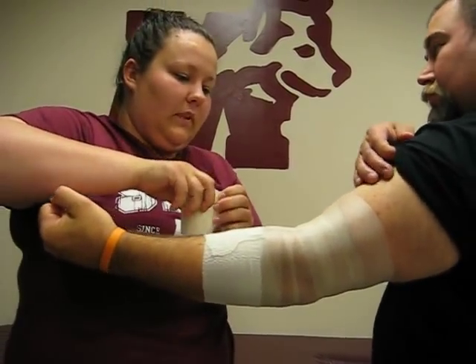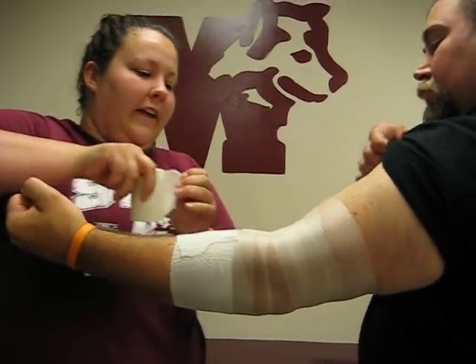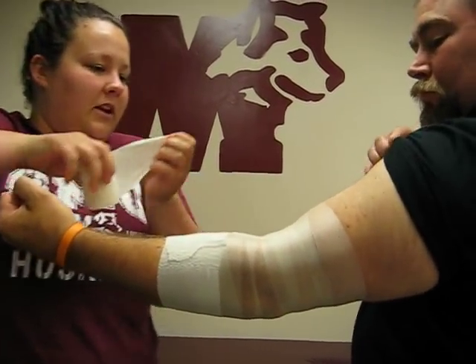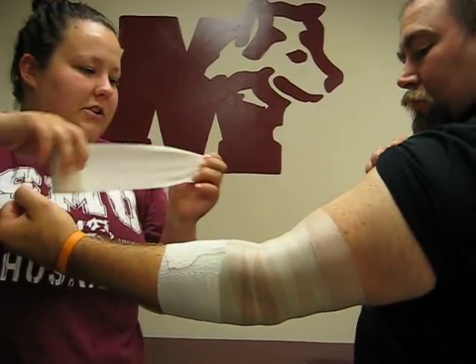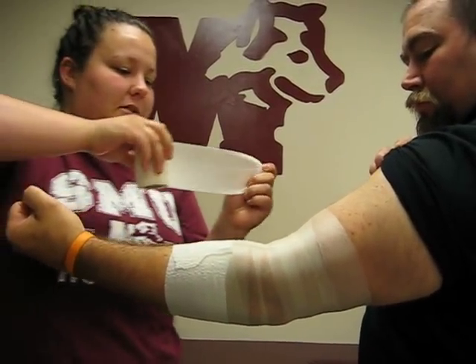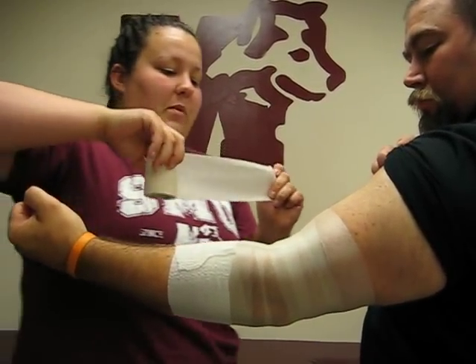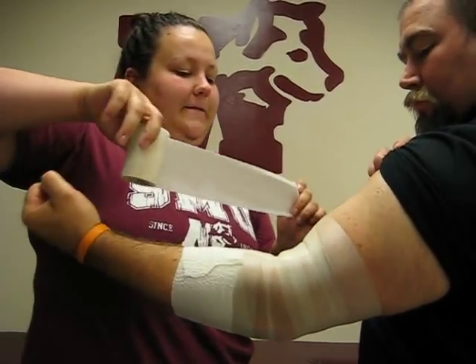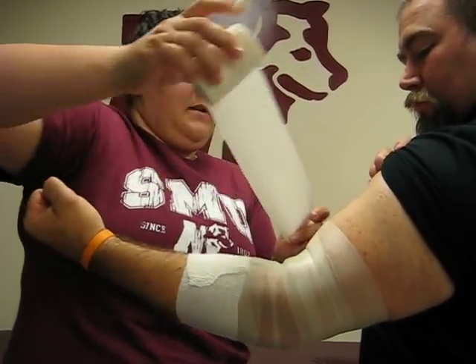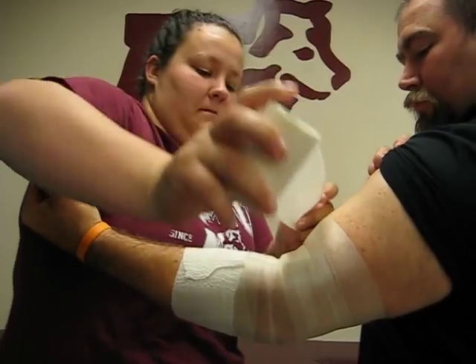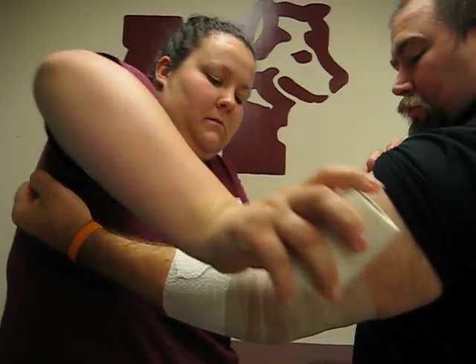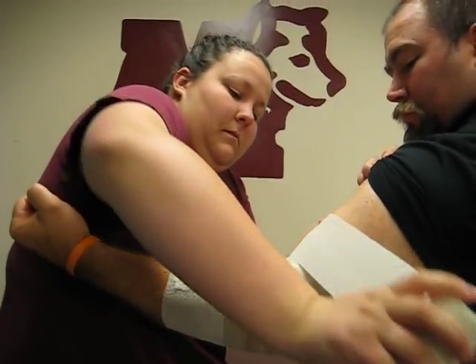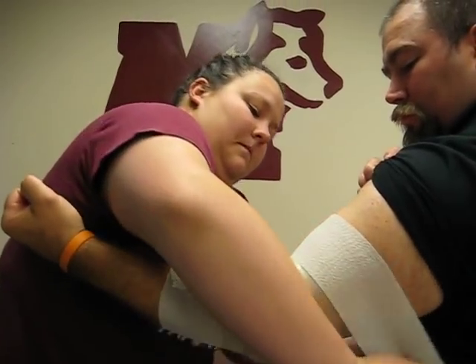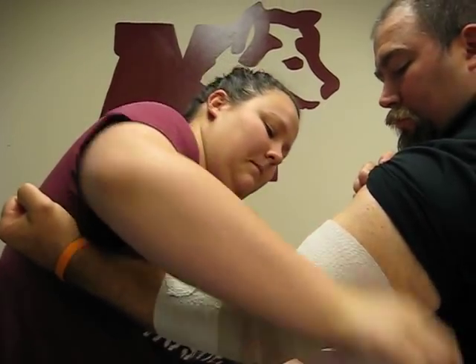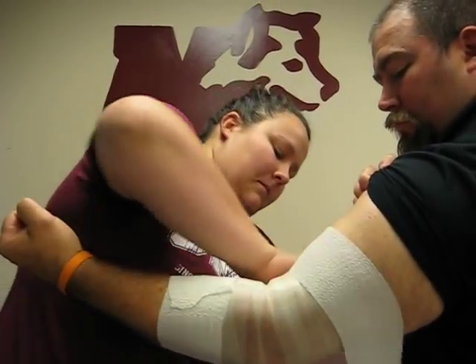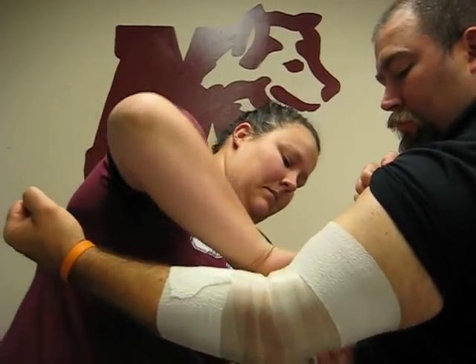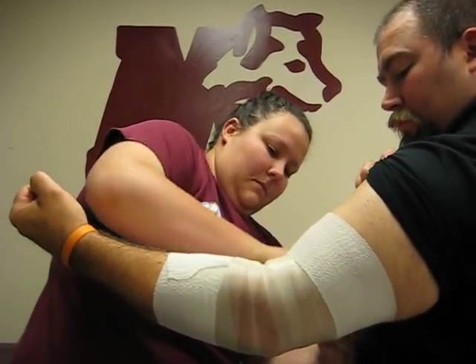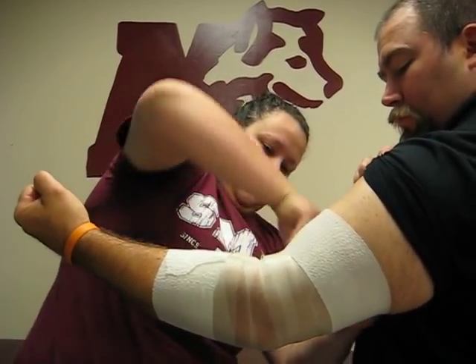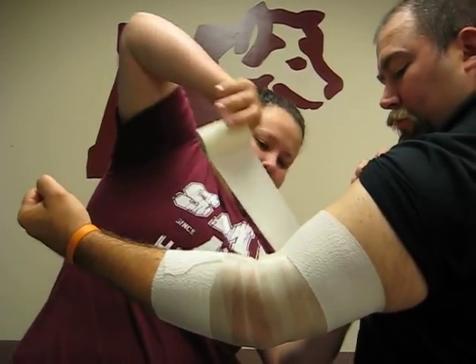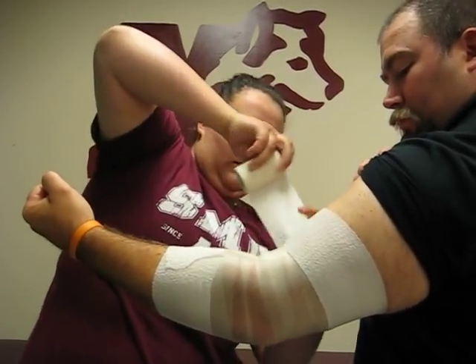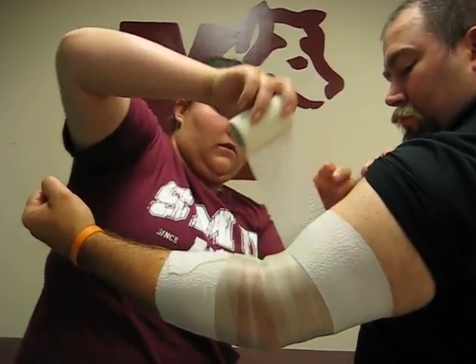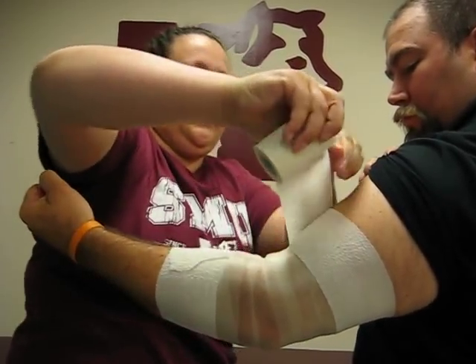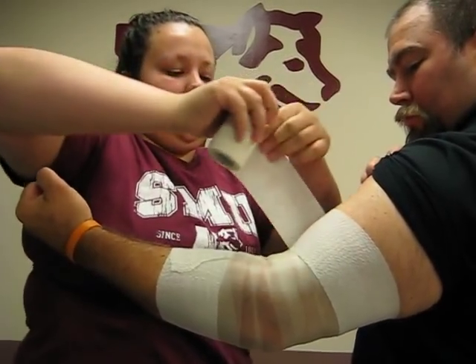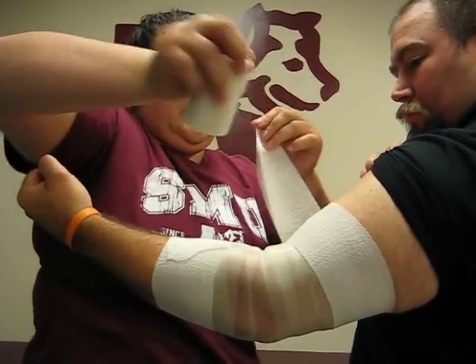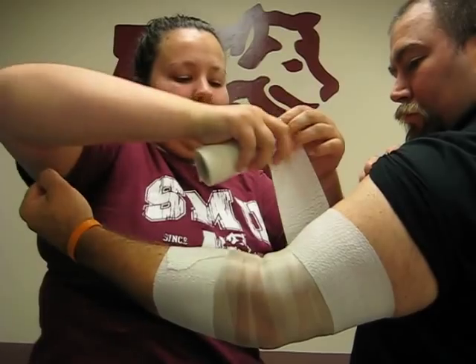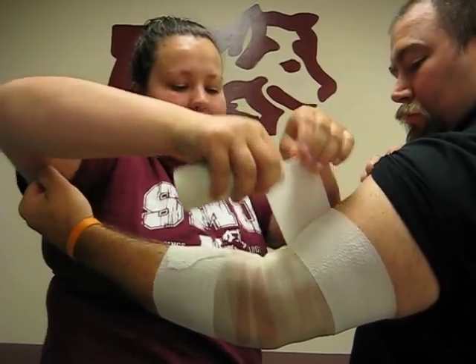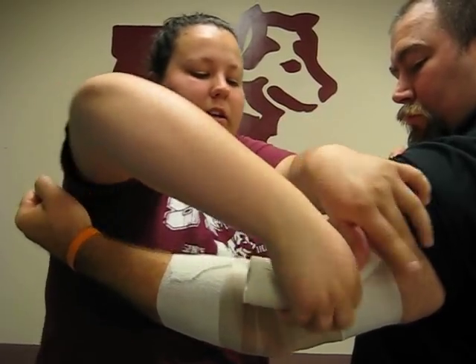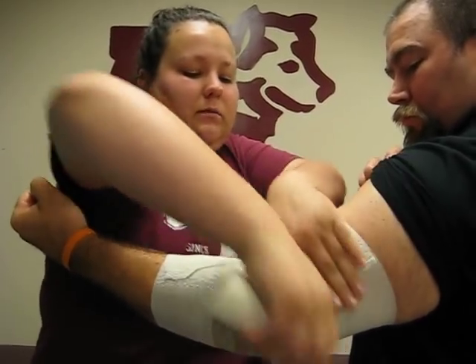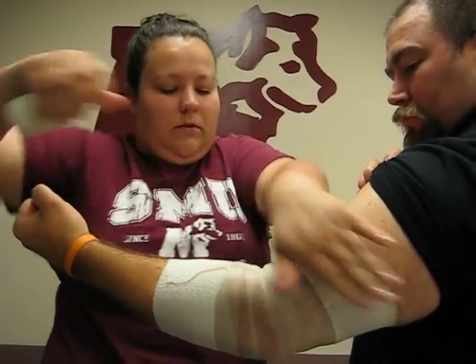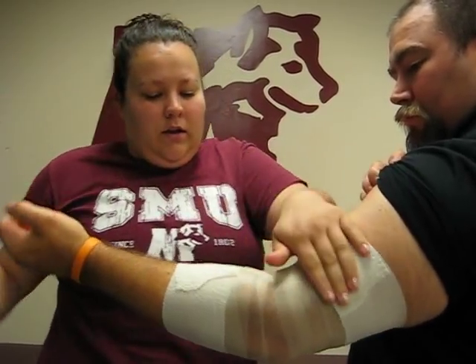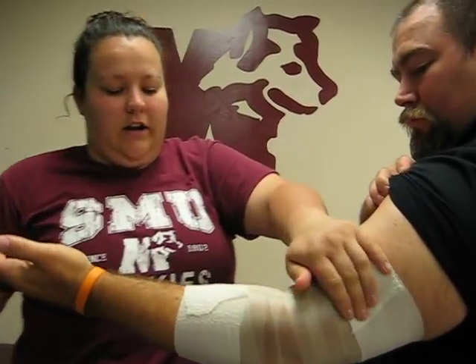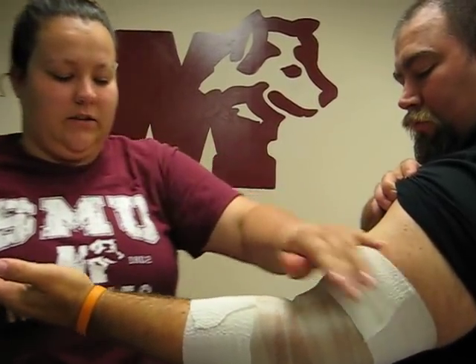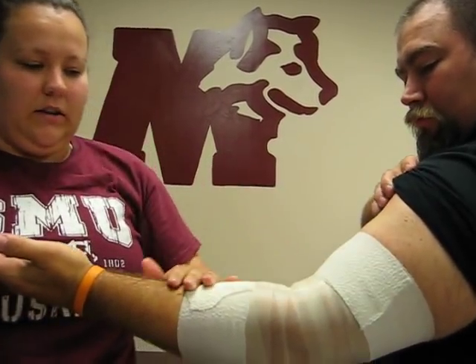And then I'm going to get you to make a bicep for me. We want to use a stretchy tape around the muscle belly so that we don't cut off any circulation.